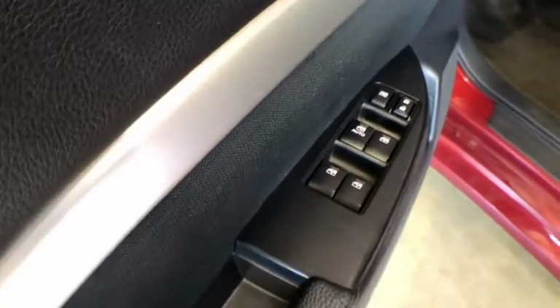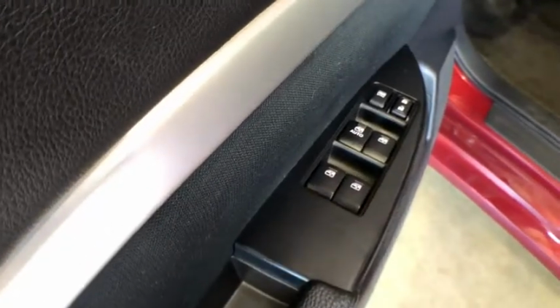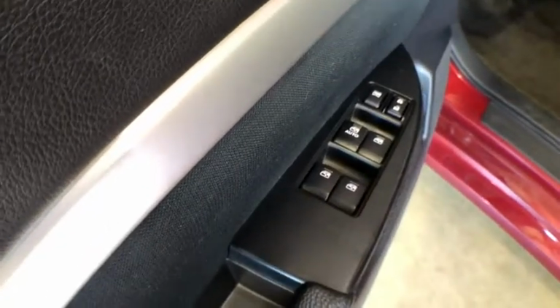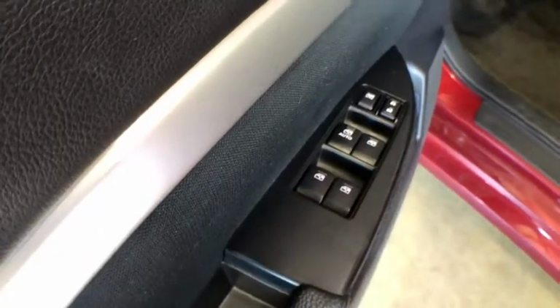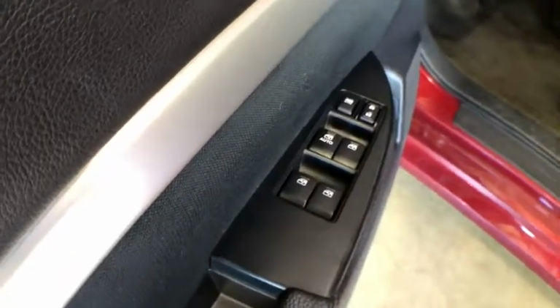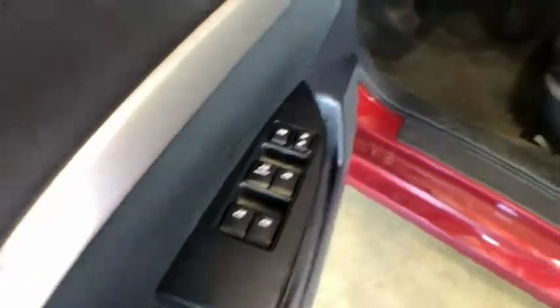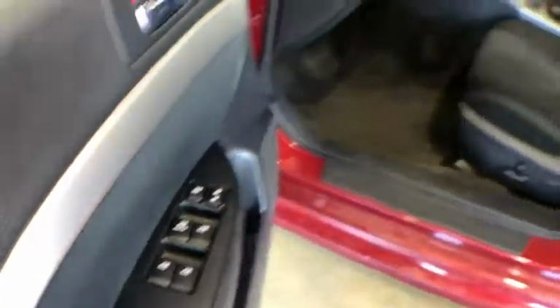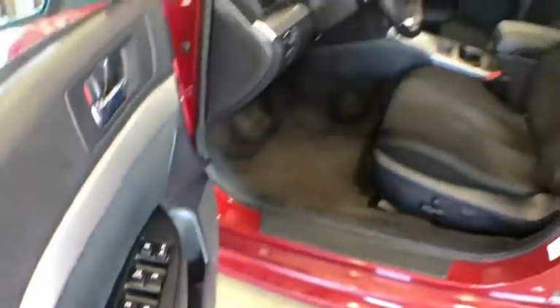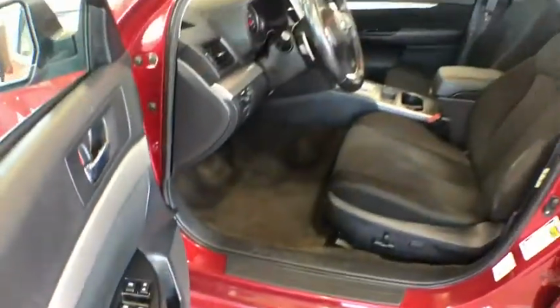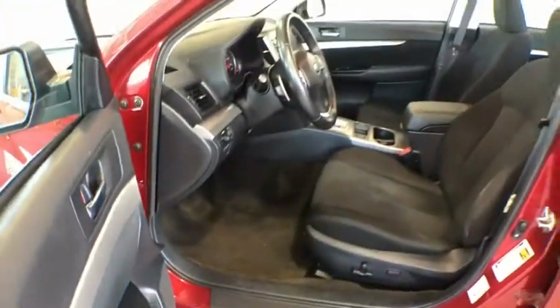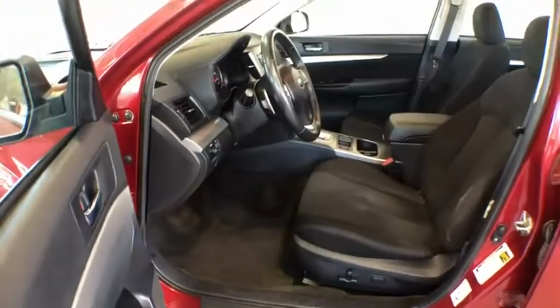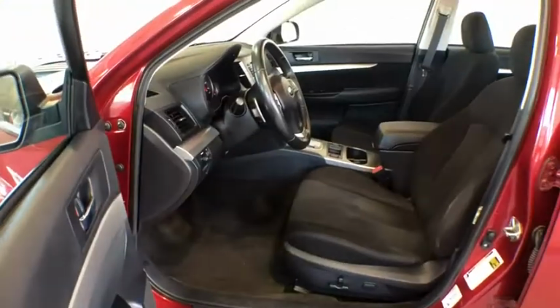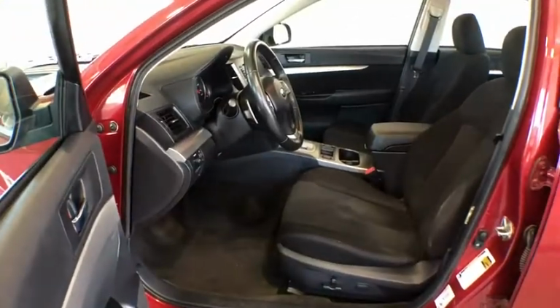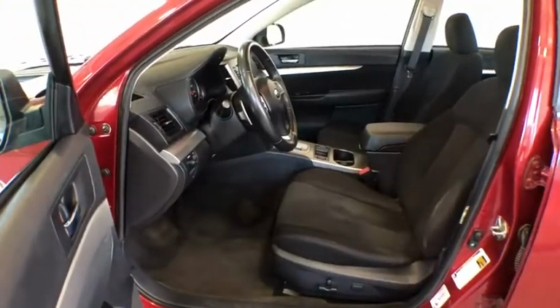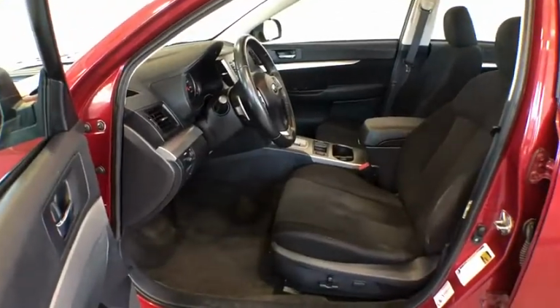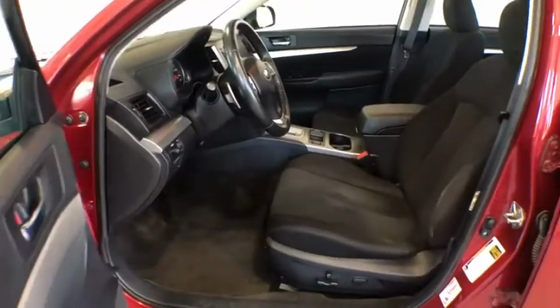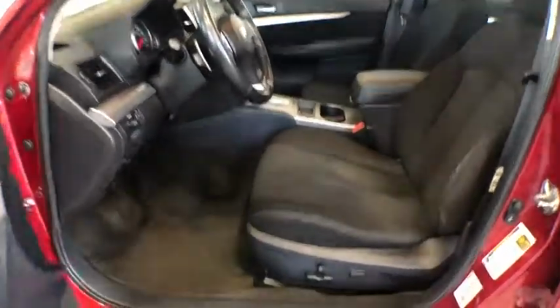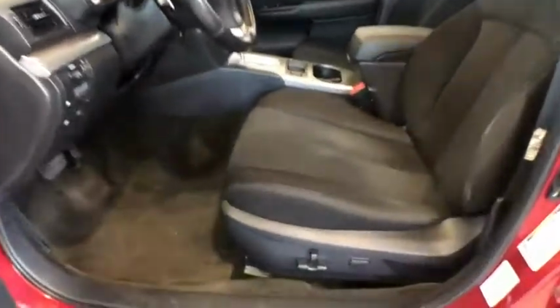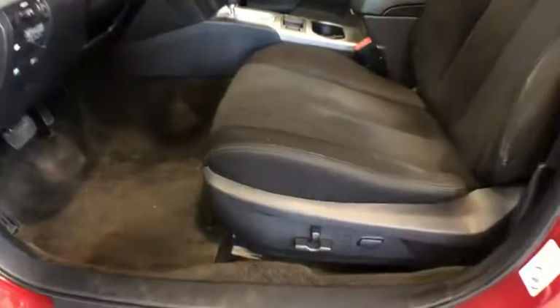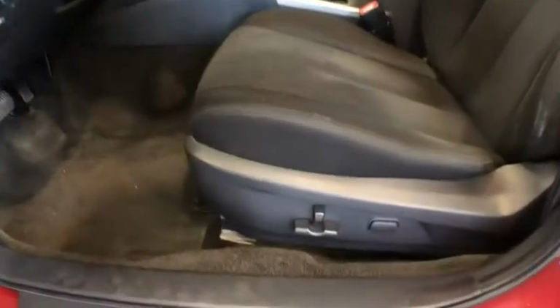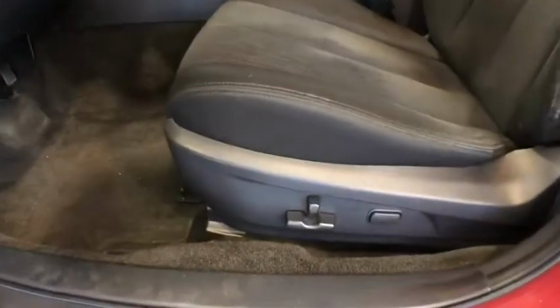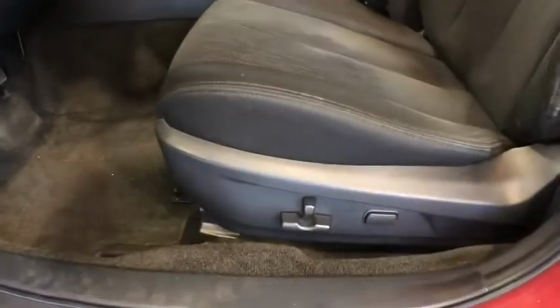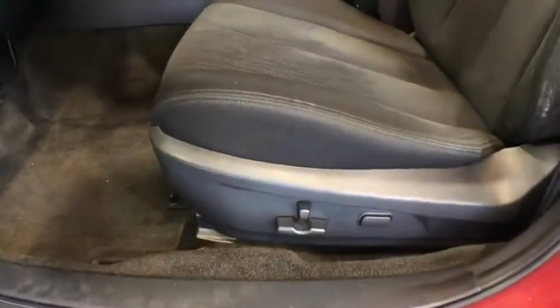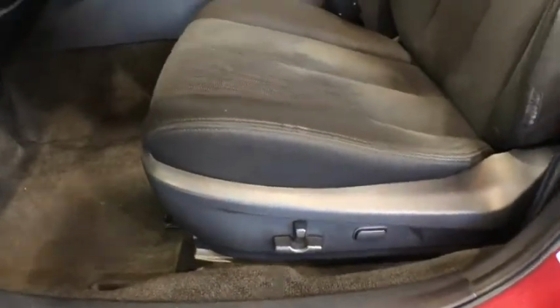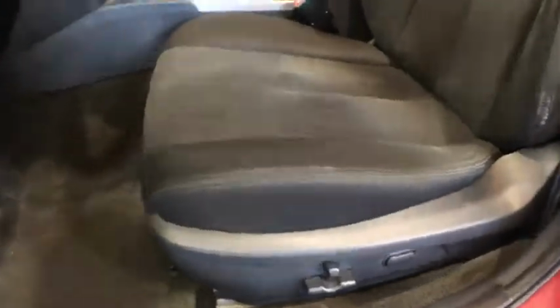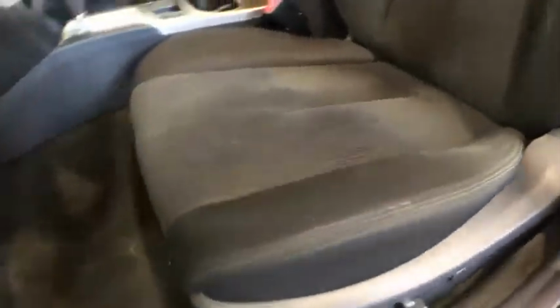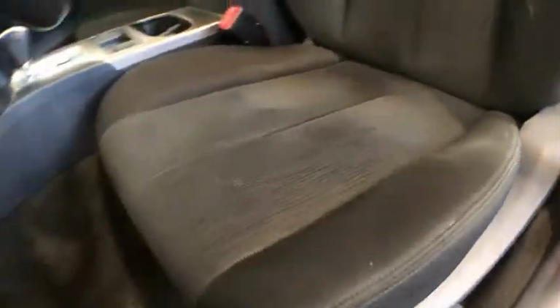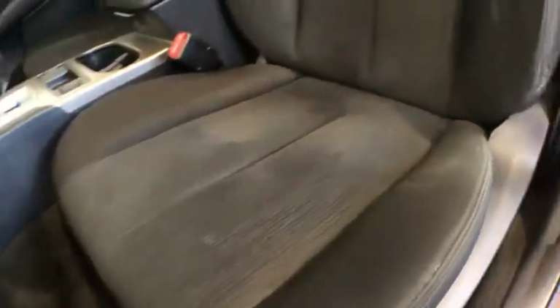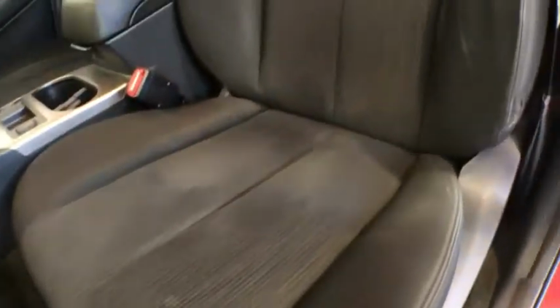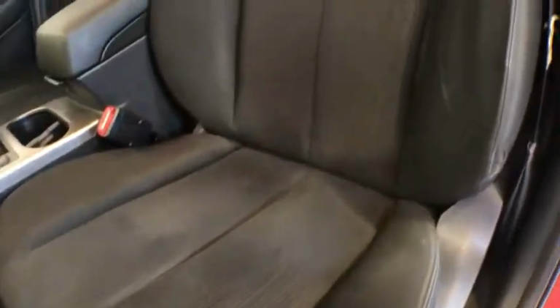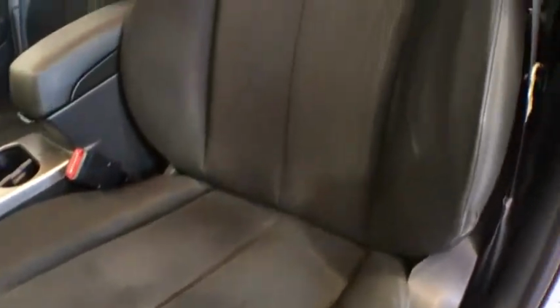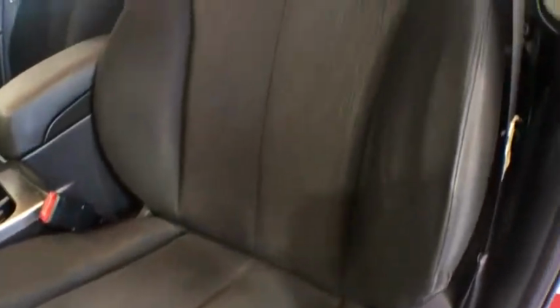Cruise control, aluminum wheels, floor mats, rear defrost, AM-FM stereo radio, bucket seats, MP3 player, CD player.